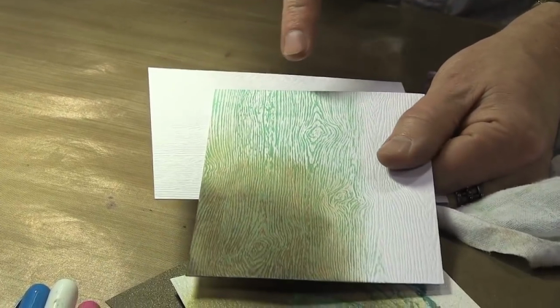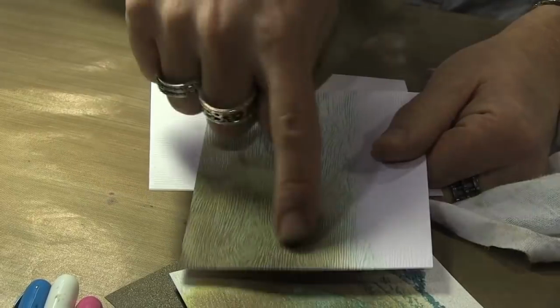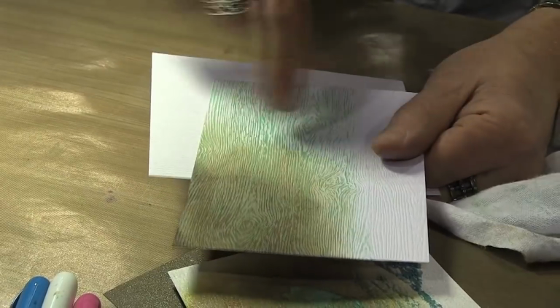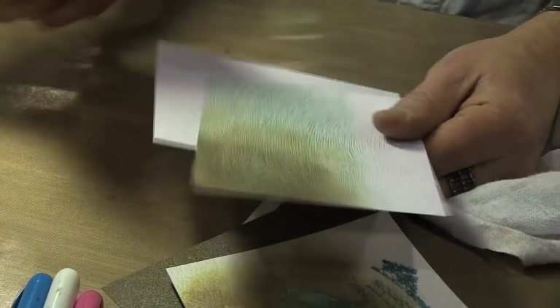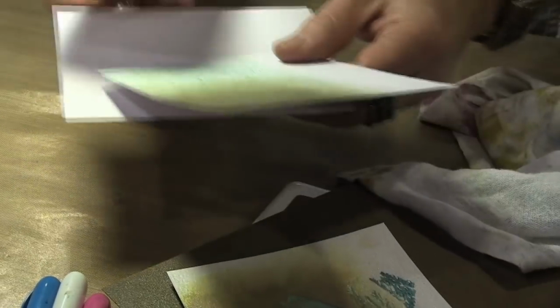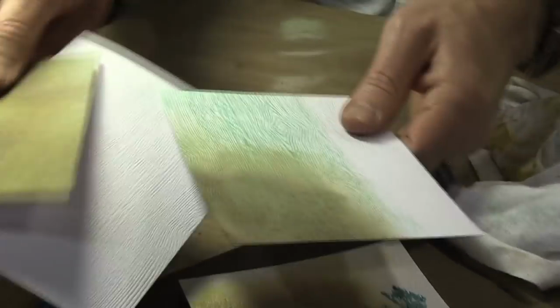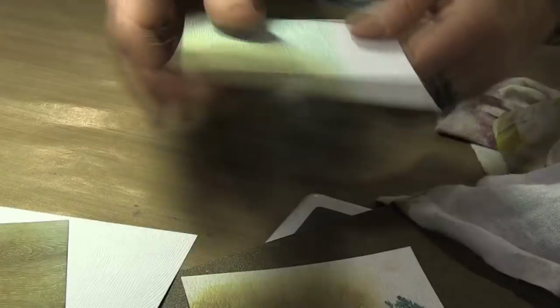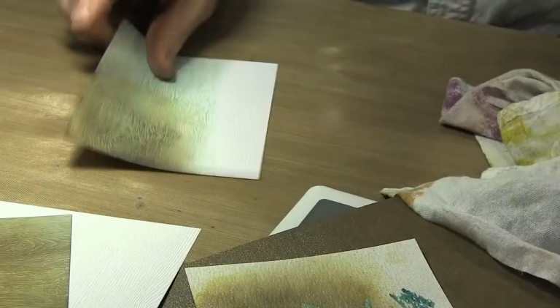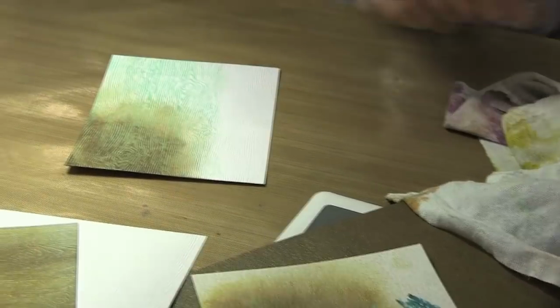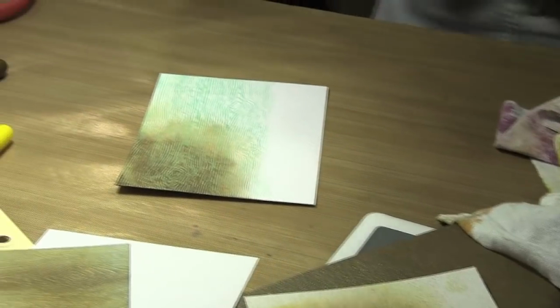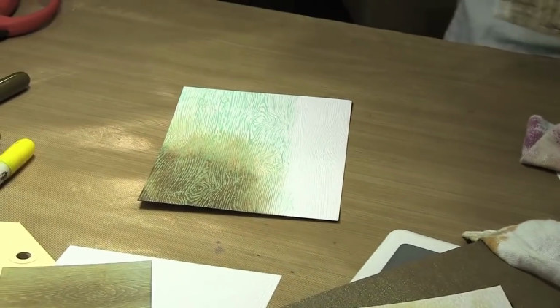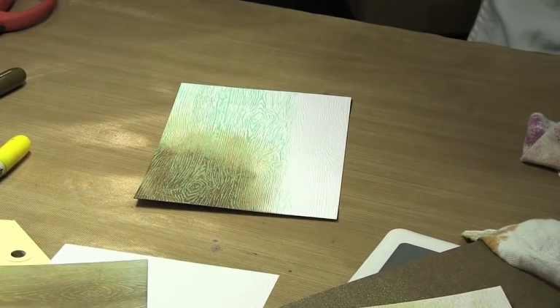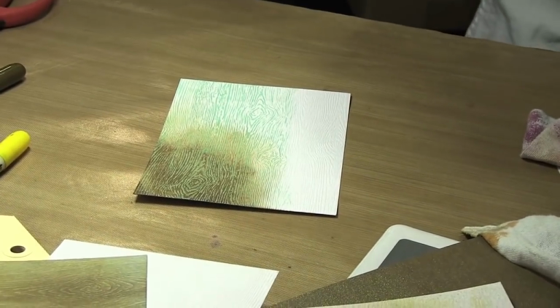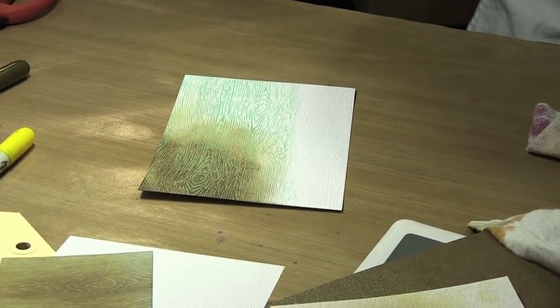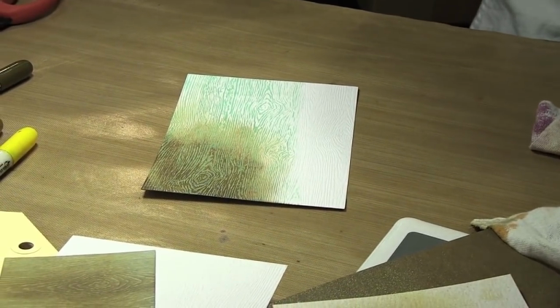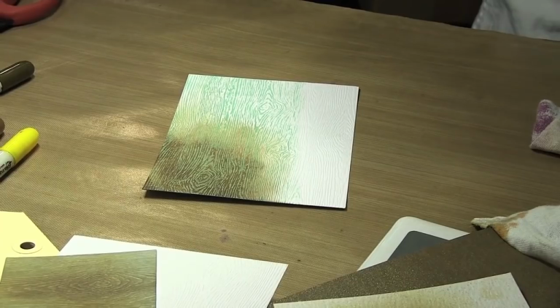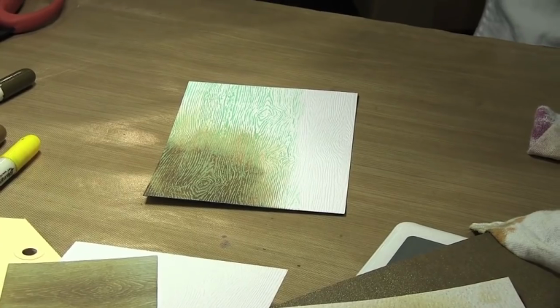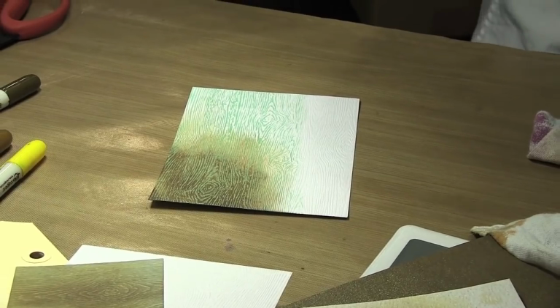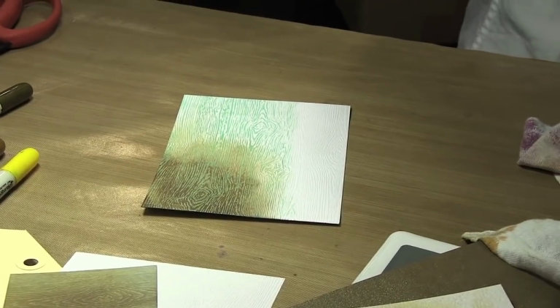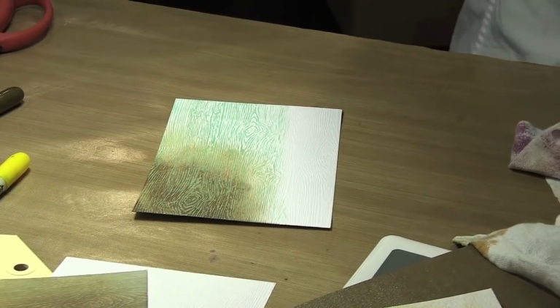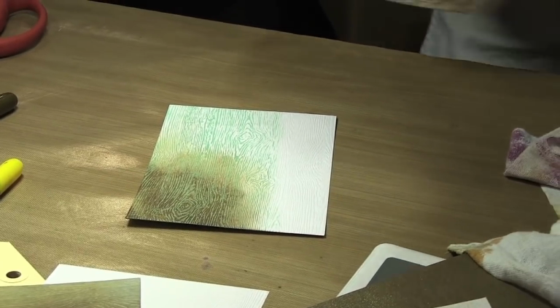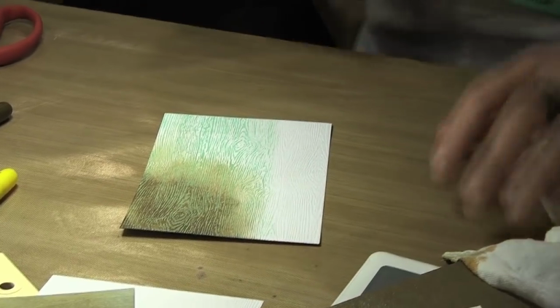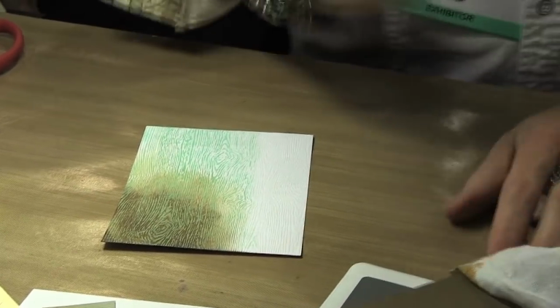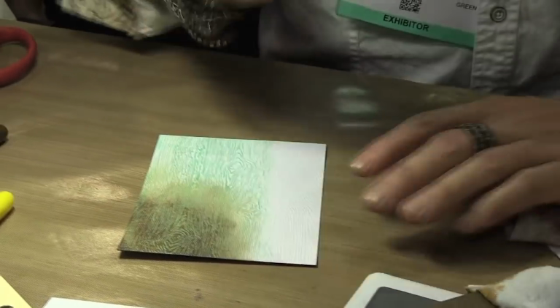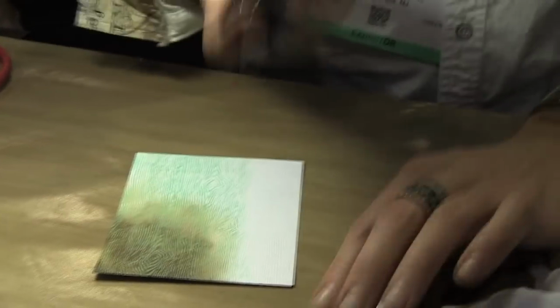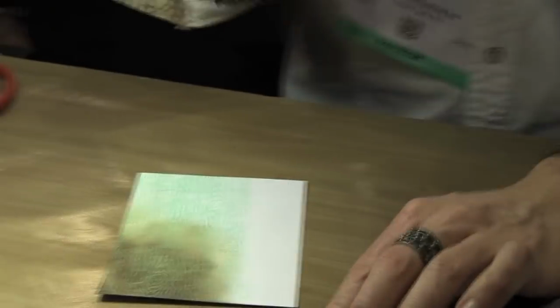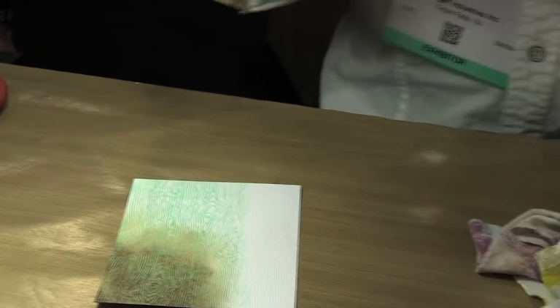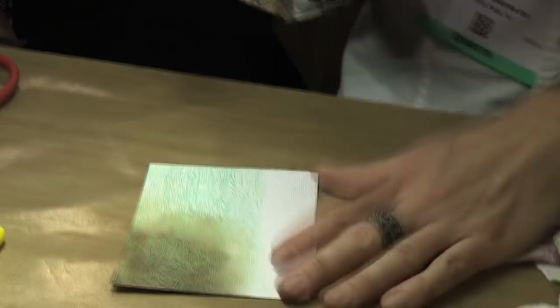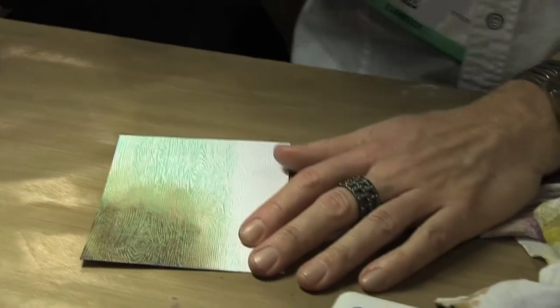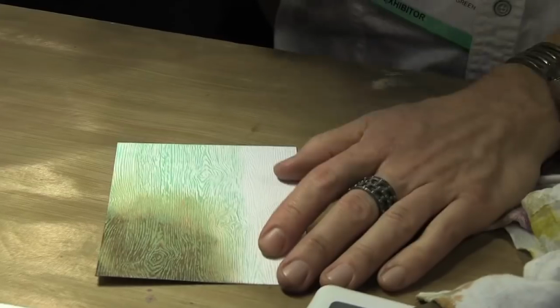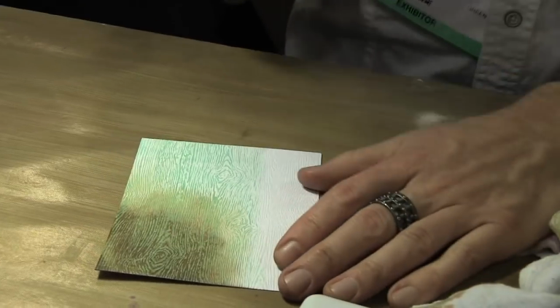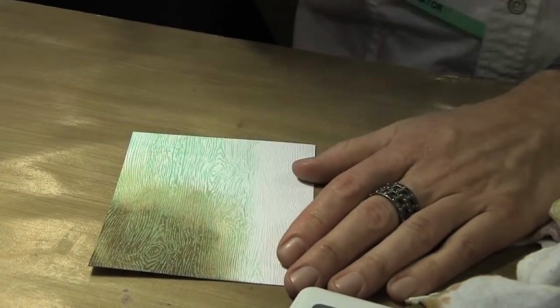Just taking a mini brayer and brayering right over the top of it. So let's go in with our paint. What color should I use? It's the abandoned coral. Why not? It's like pink today — did that in Sizzix too.